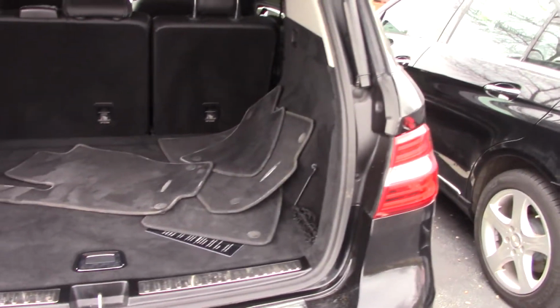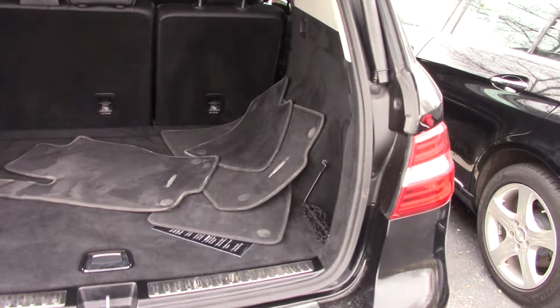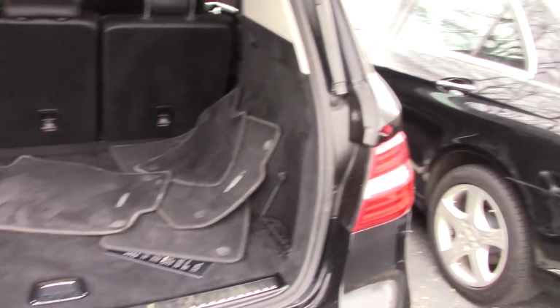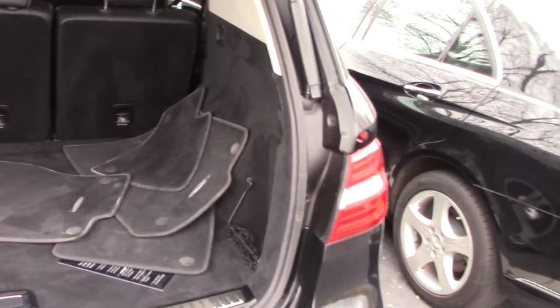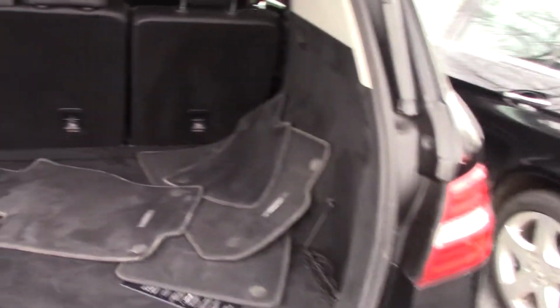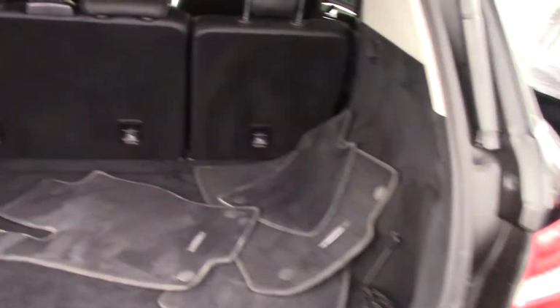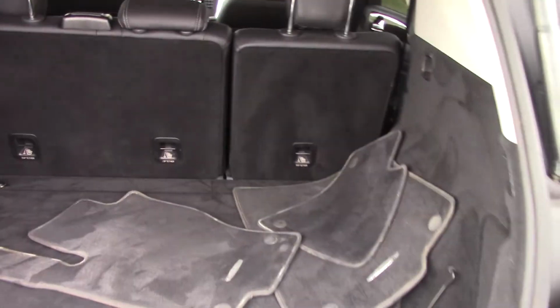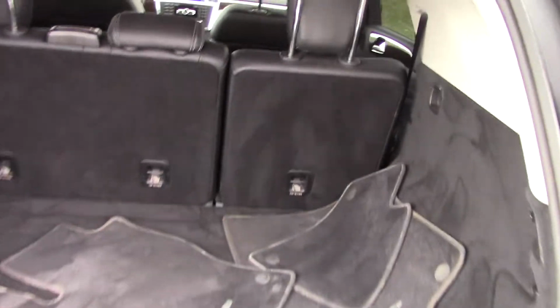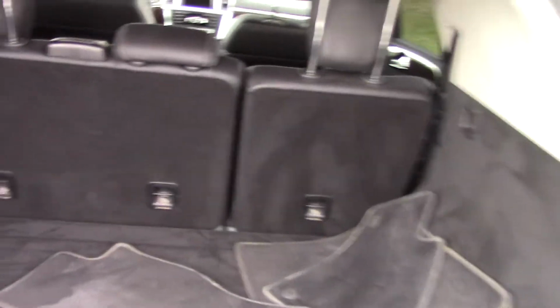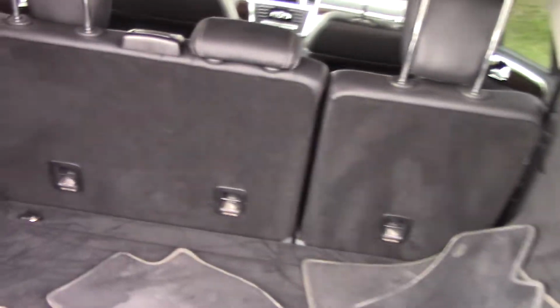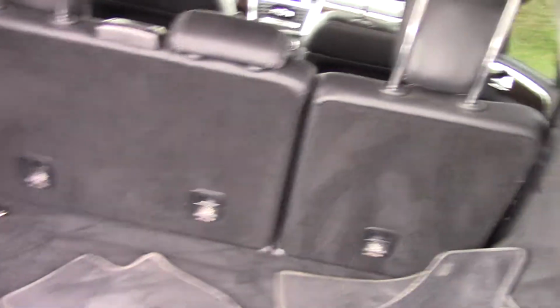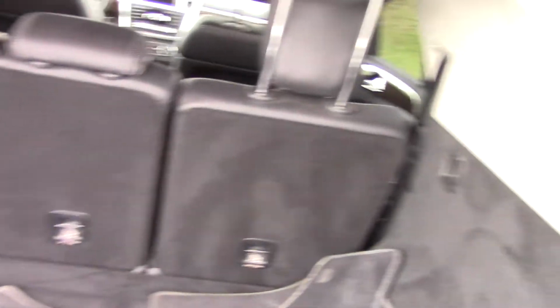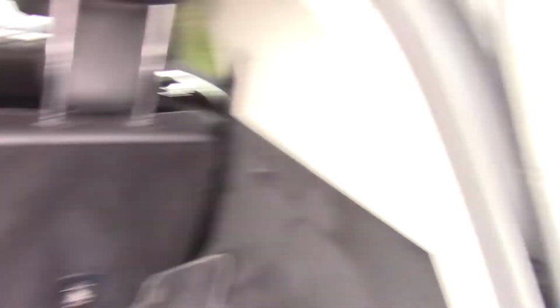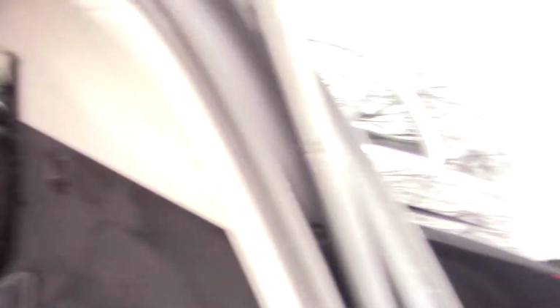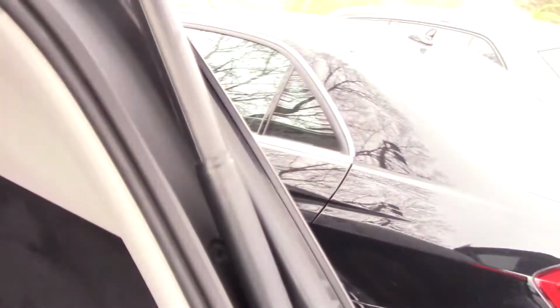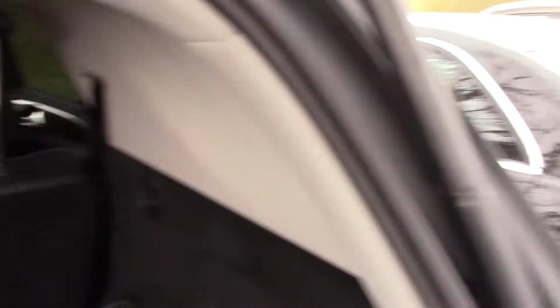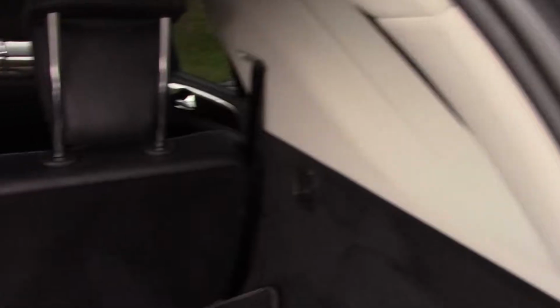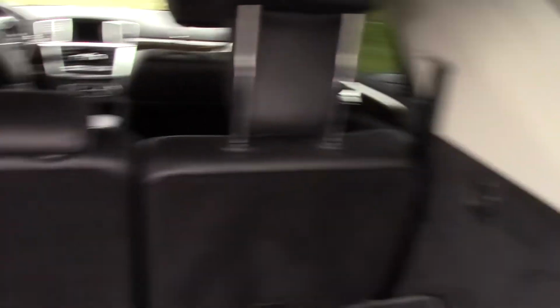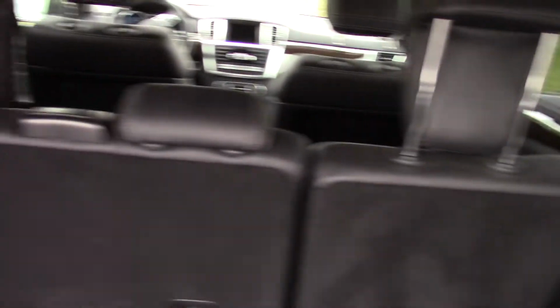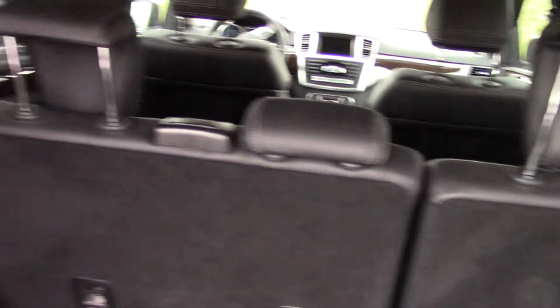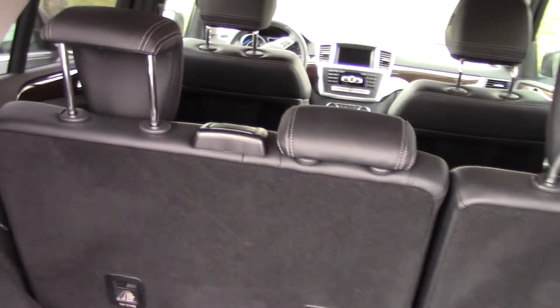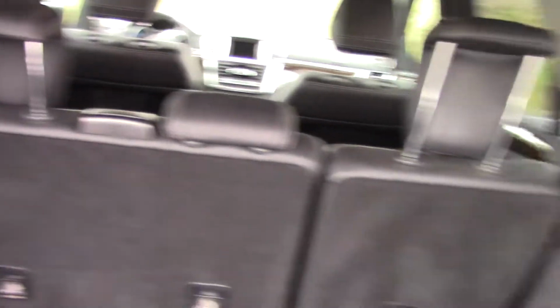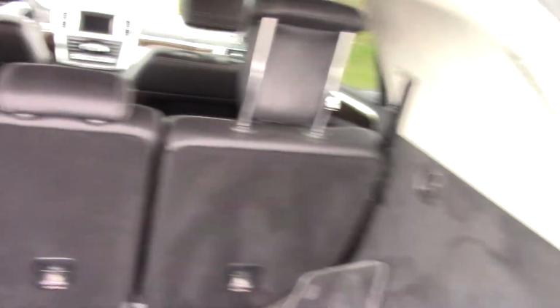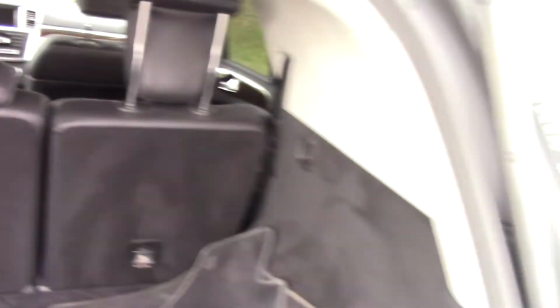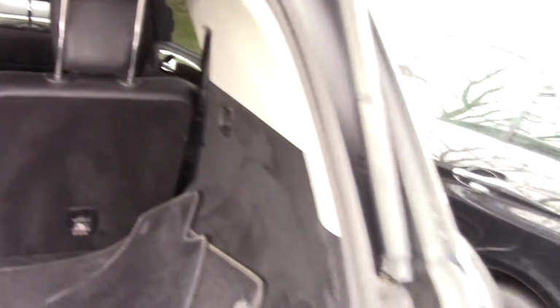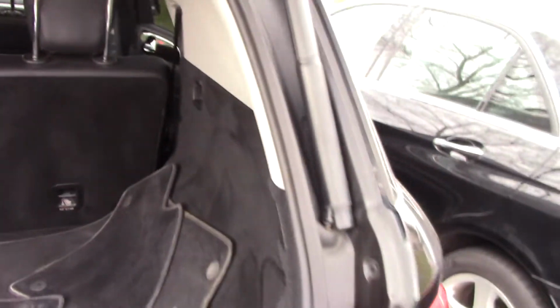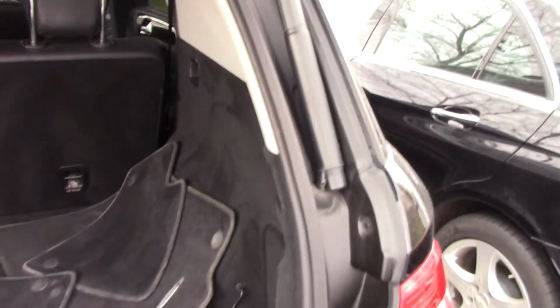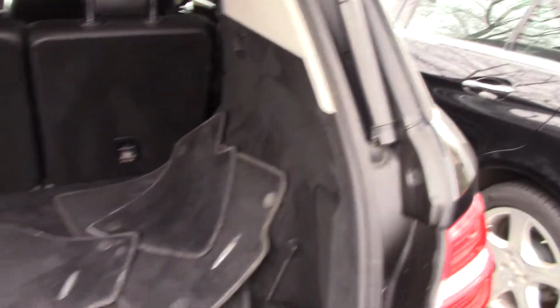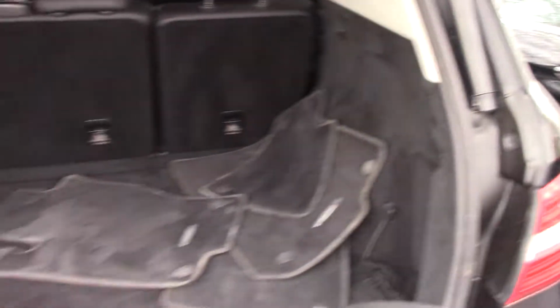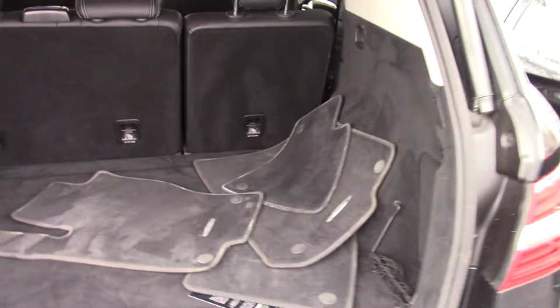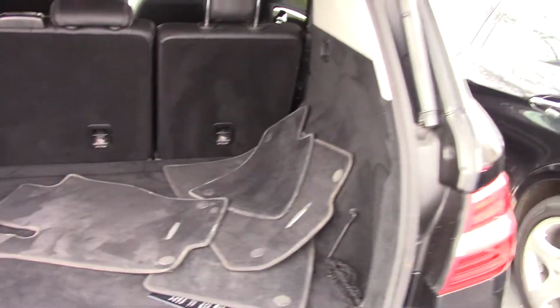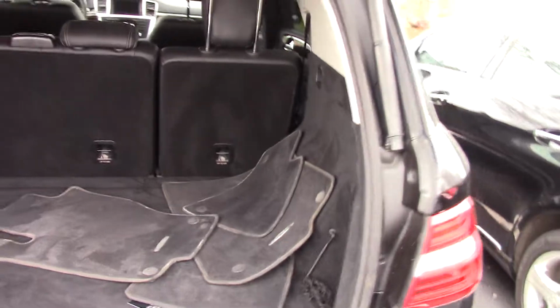Here is your back trunk area. Obviously it's a power lift. You can see the original floor mats.